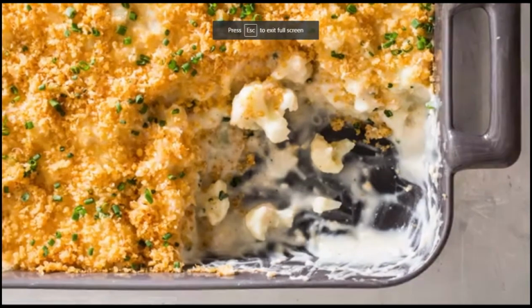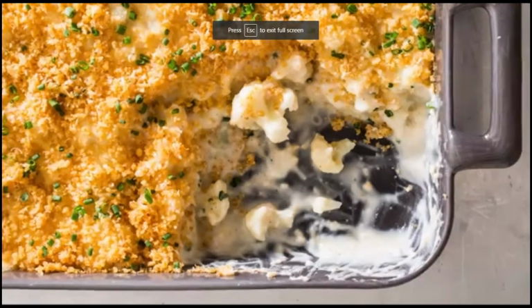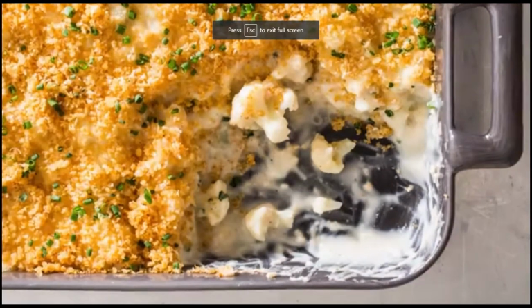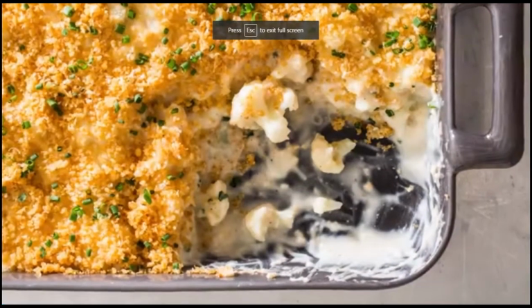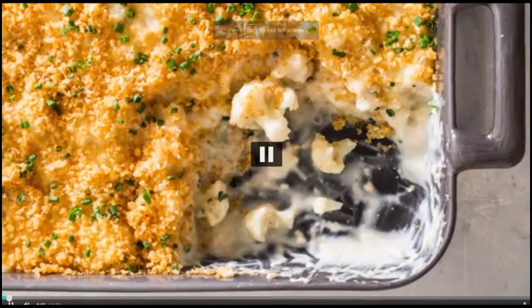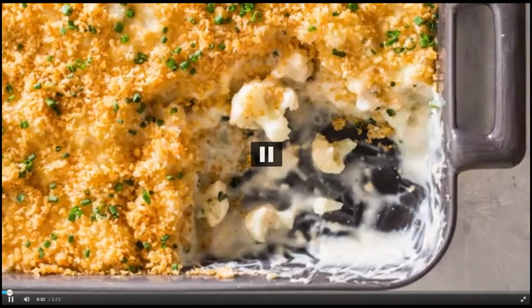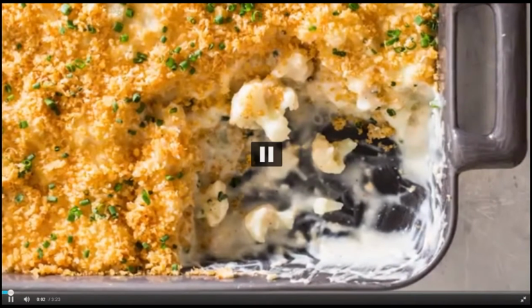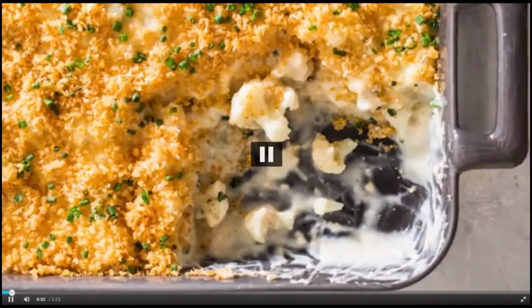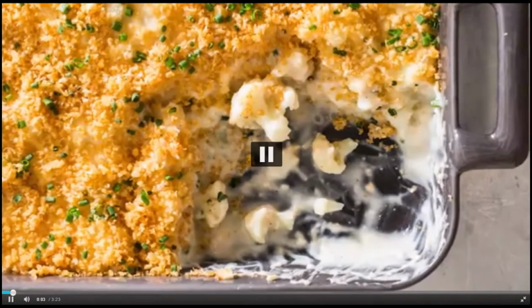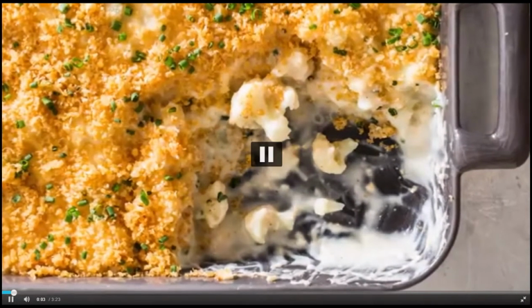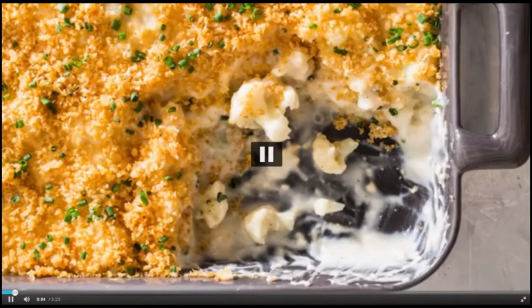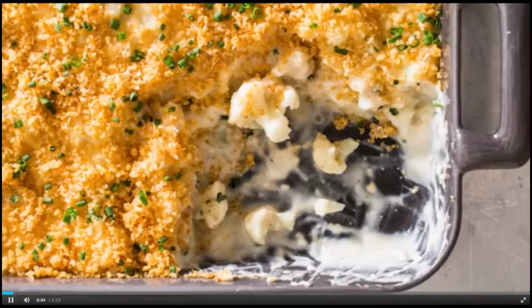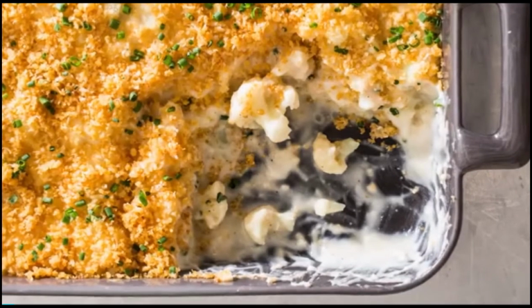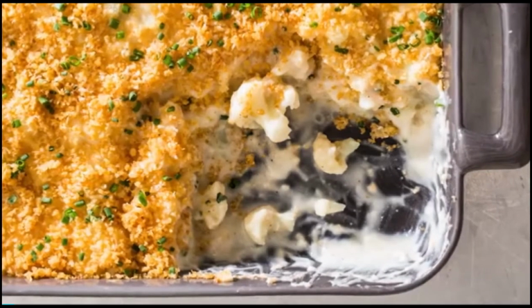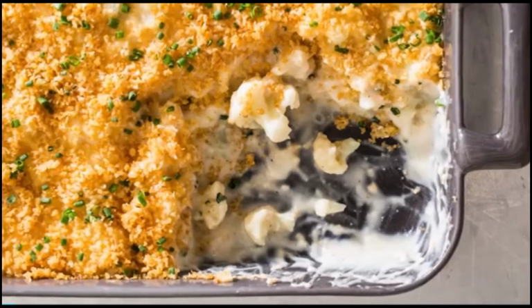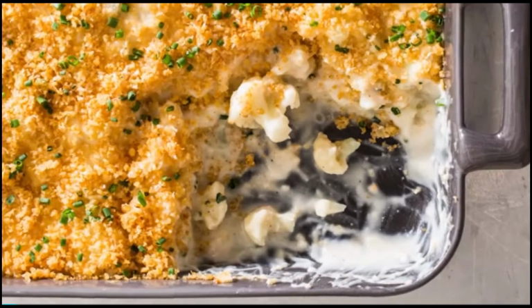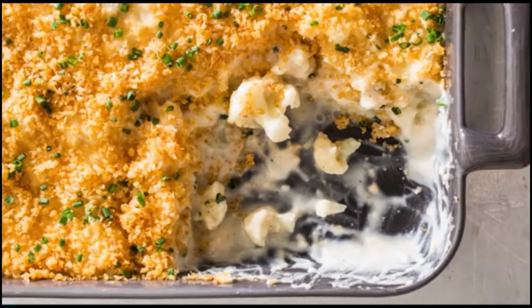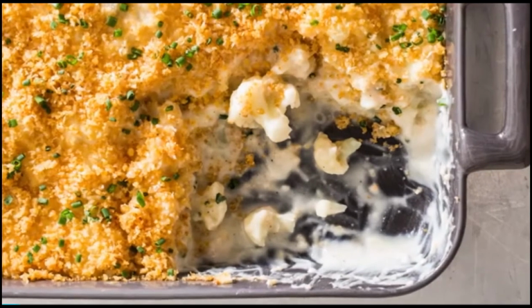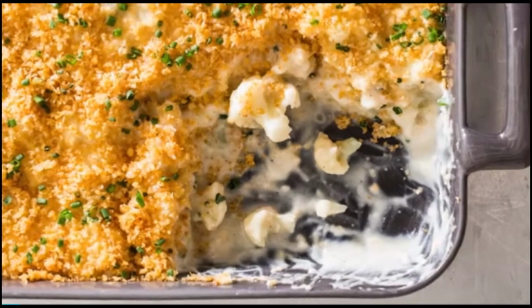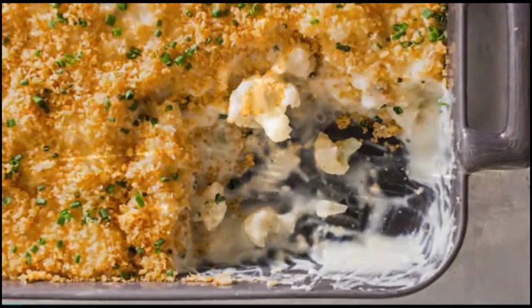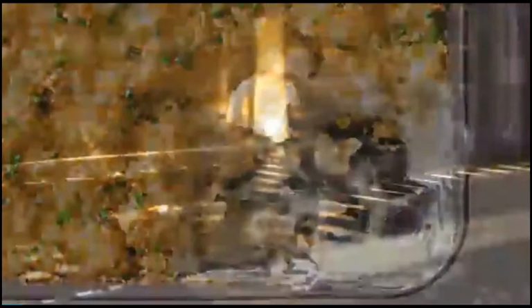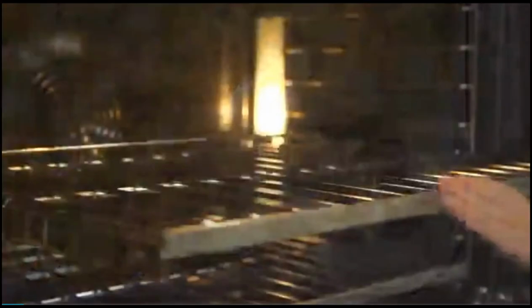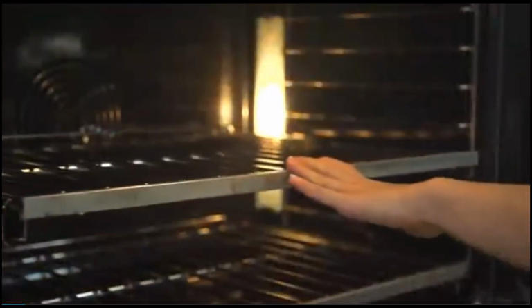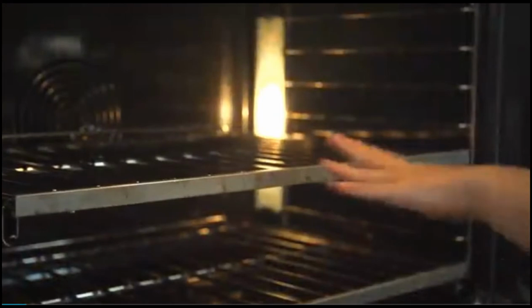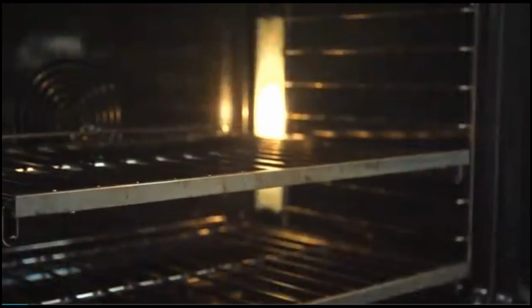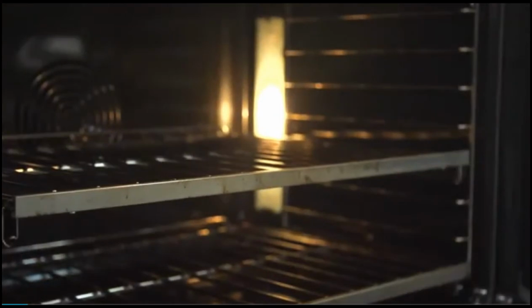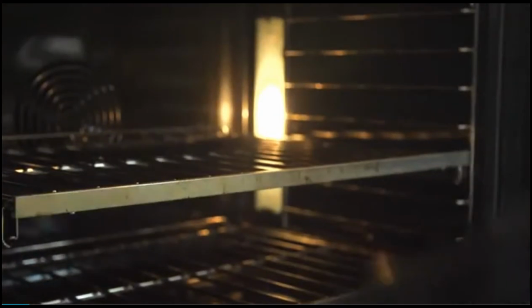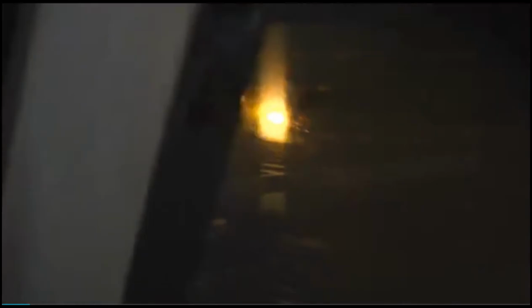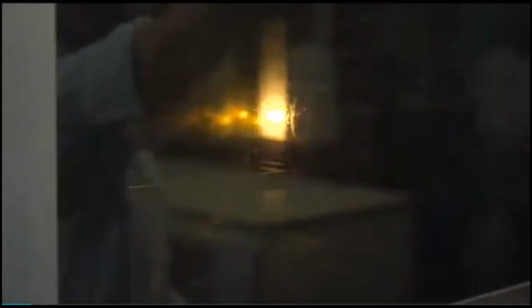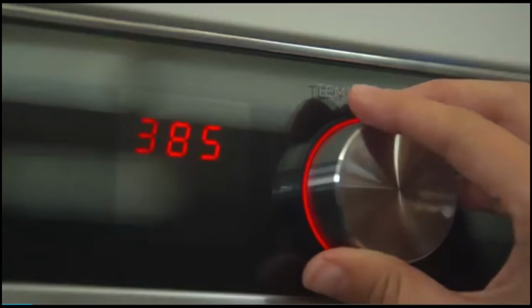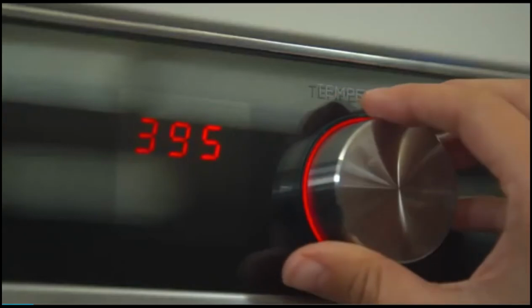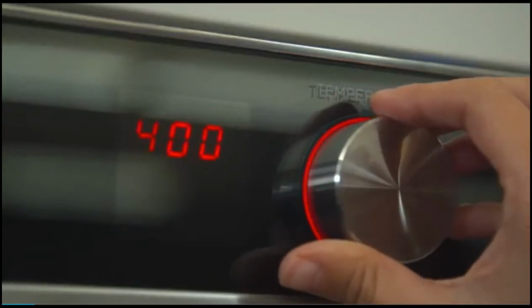A light crispy parmesan panko topping gives our gratin texture and flavor while a sprinkling of chives adds color. Start by adjusting your oven rack to the middle position and heat the oven to 400 degrees.